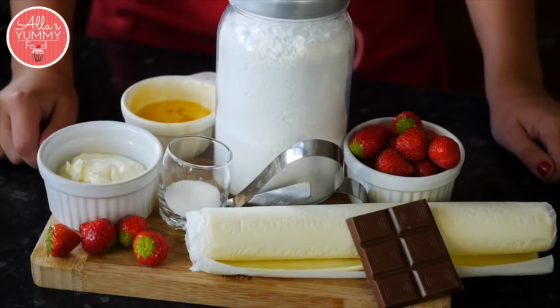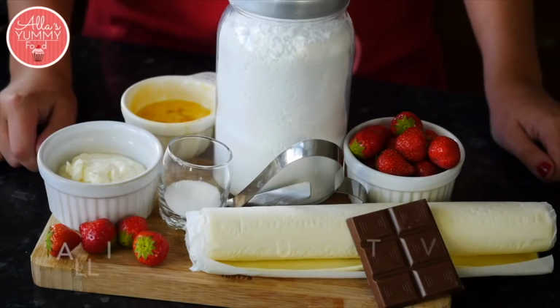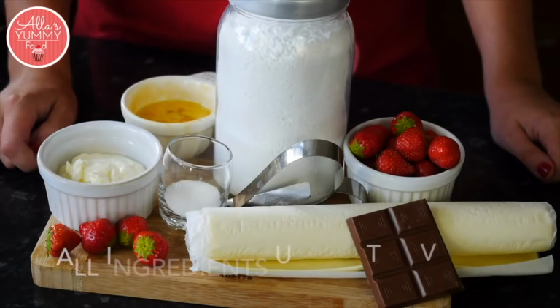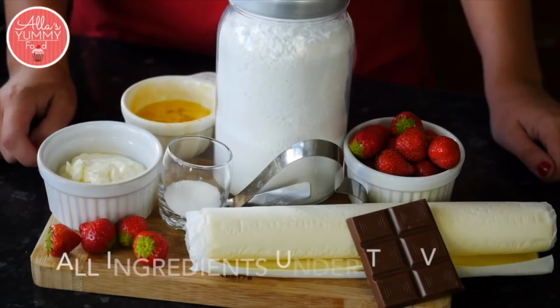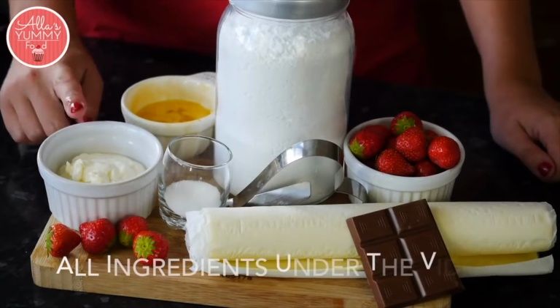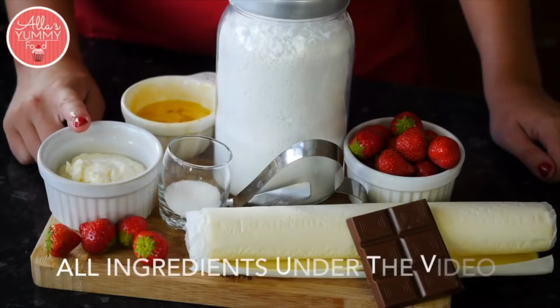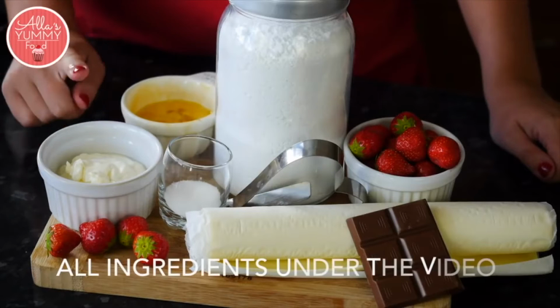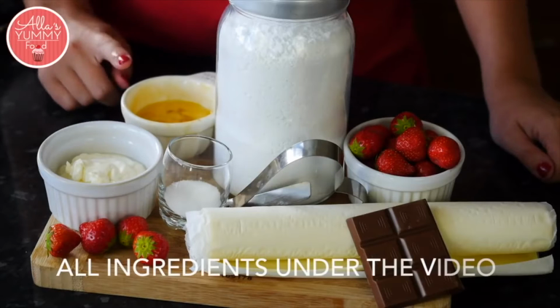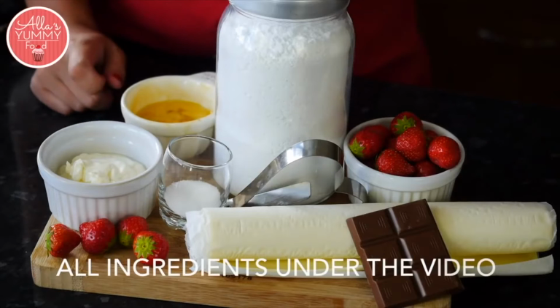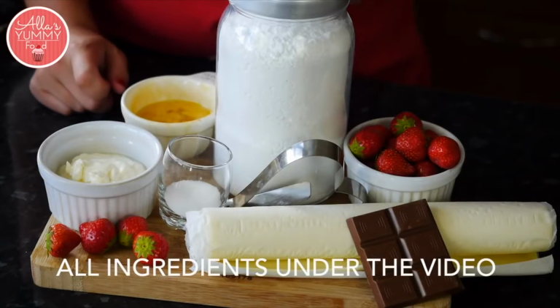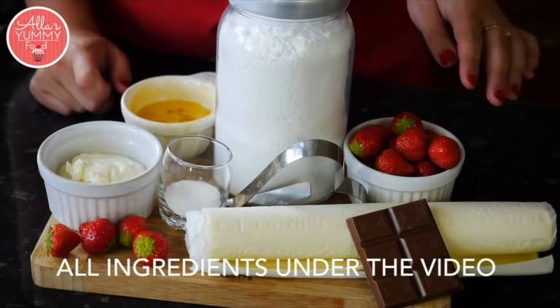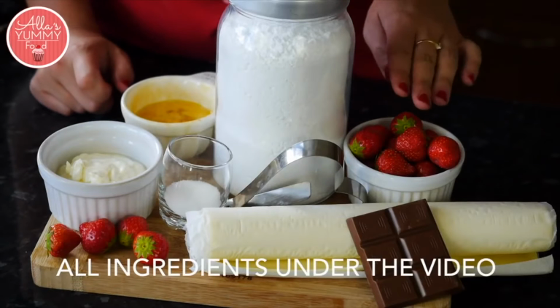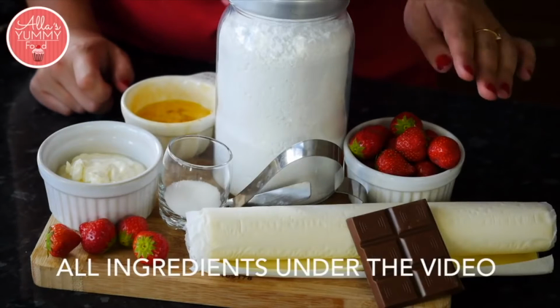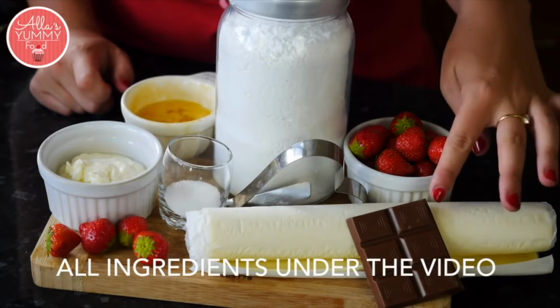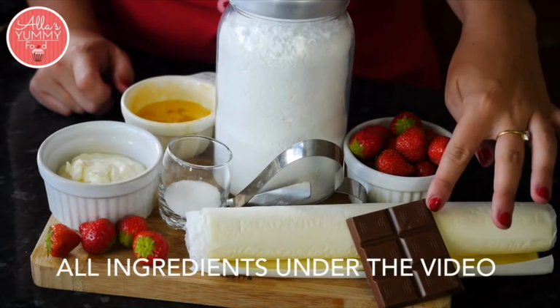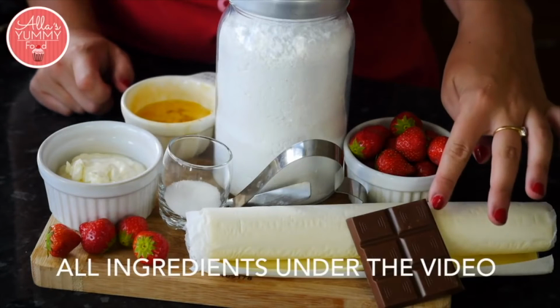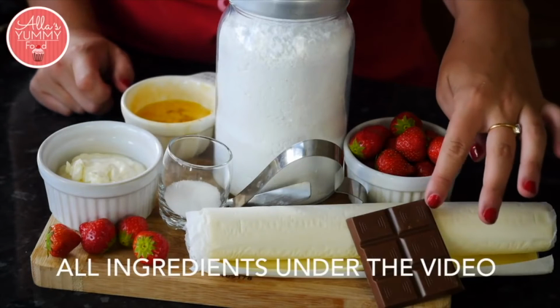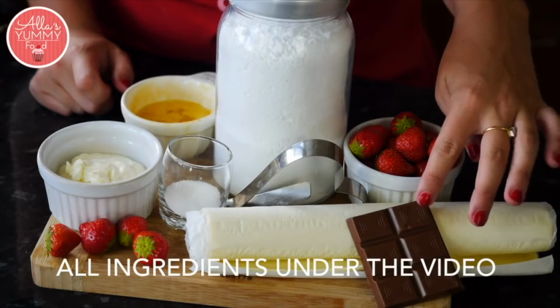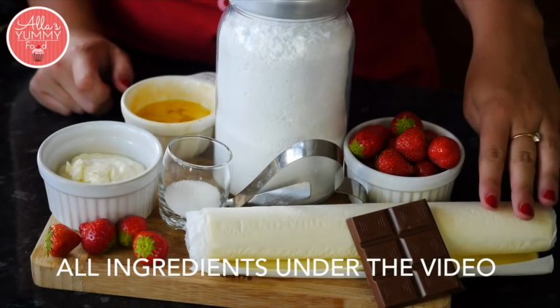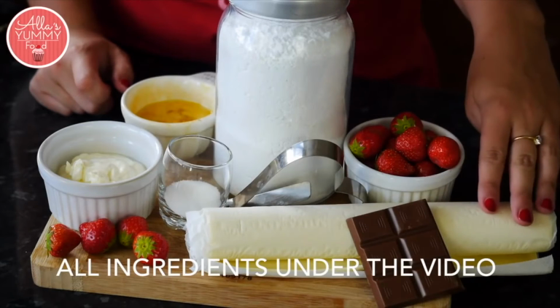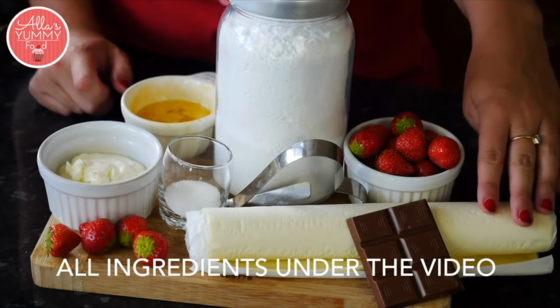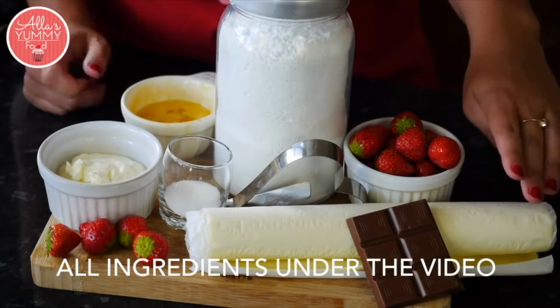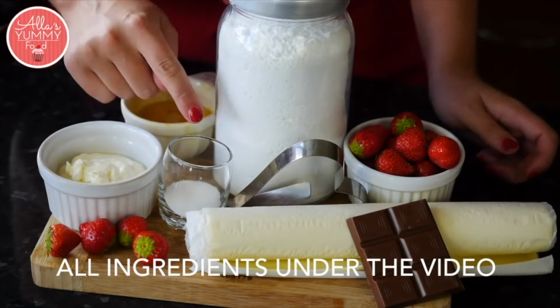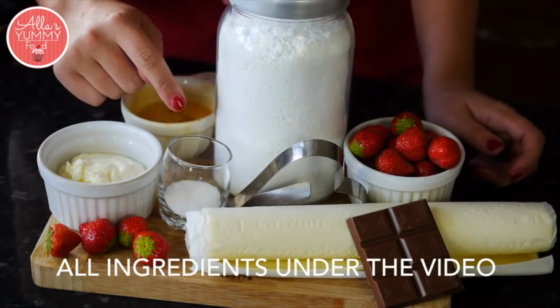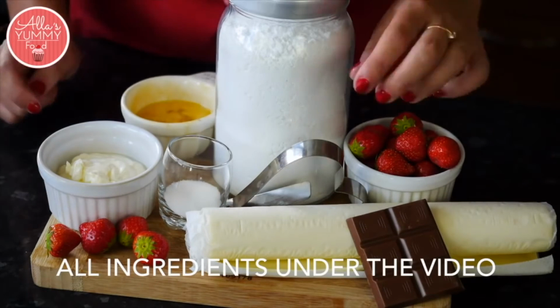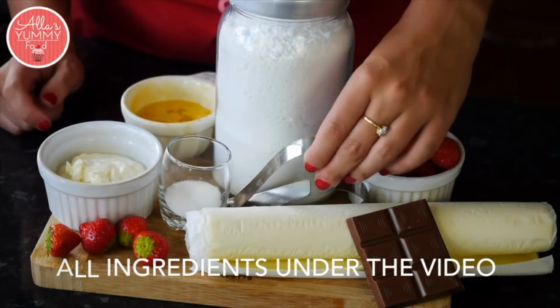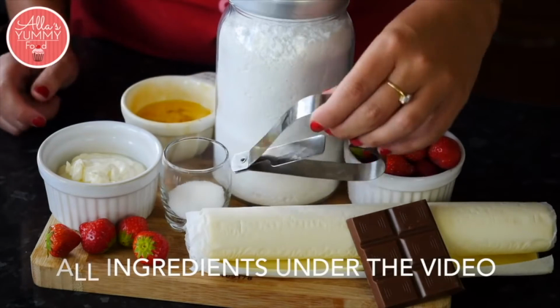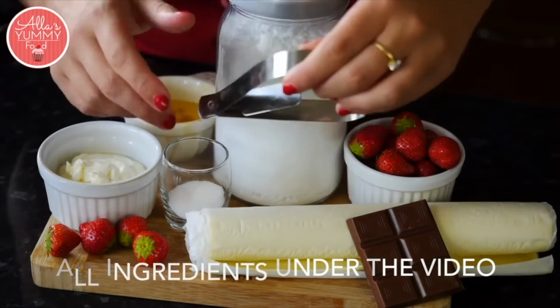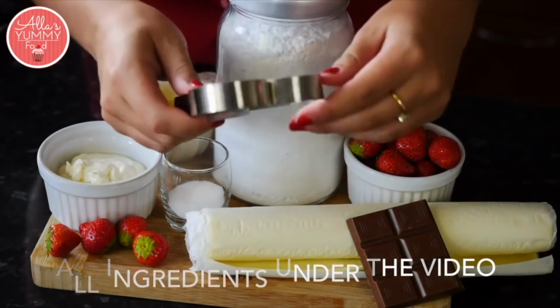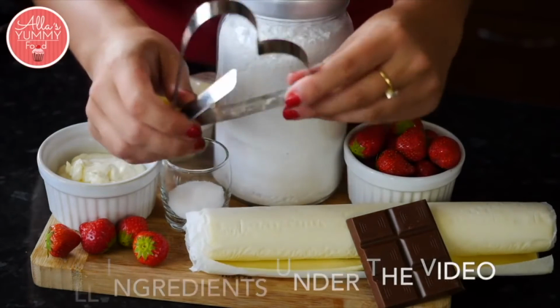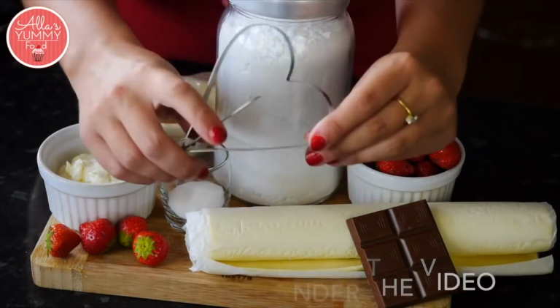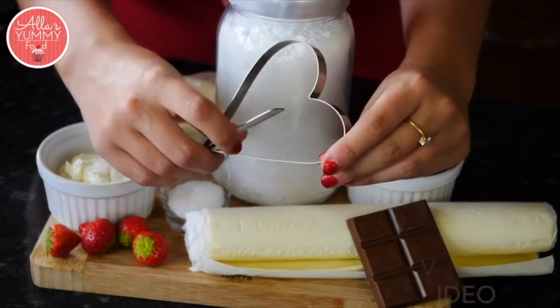For this recipe we're going to need some creme fraiche, egg wash, icing sugar, strawberries, dark or milk chocolate, one sheet of puff pastry, caster sugar, and a heart-shaped cookie cutter.